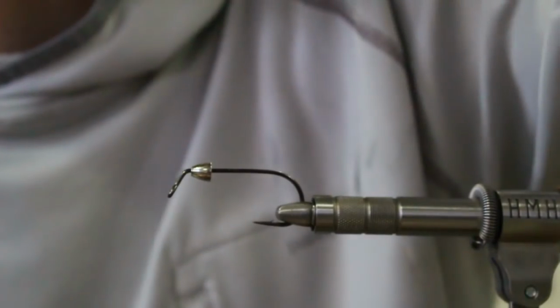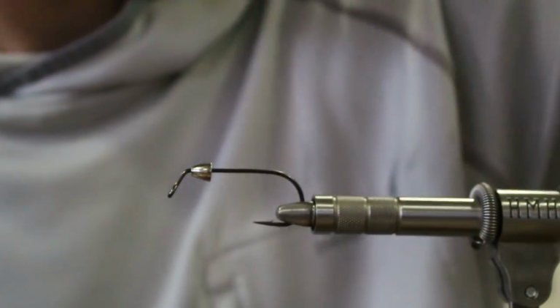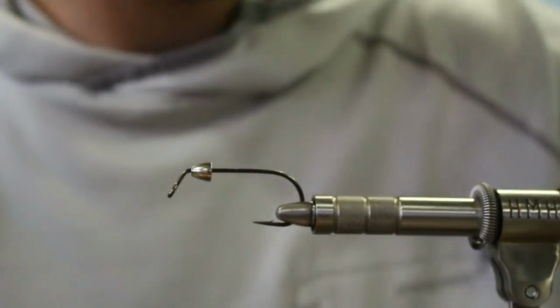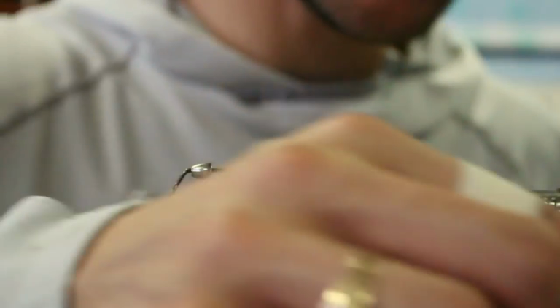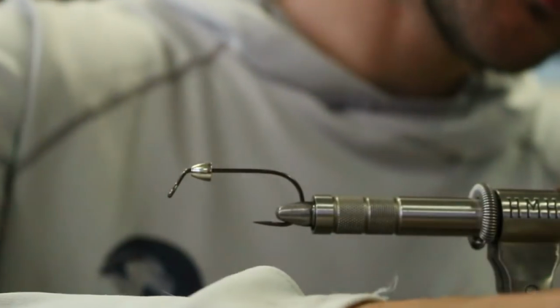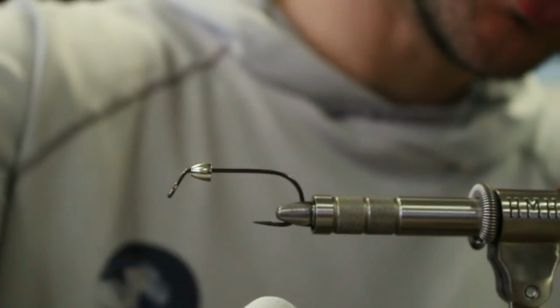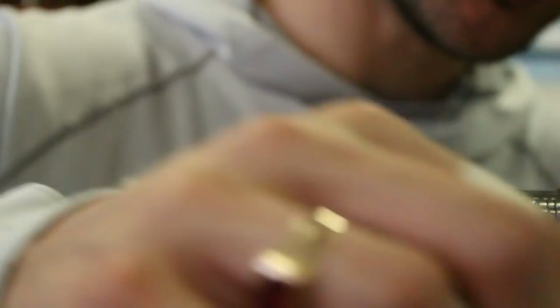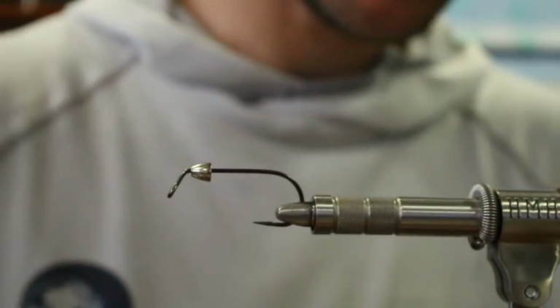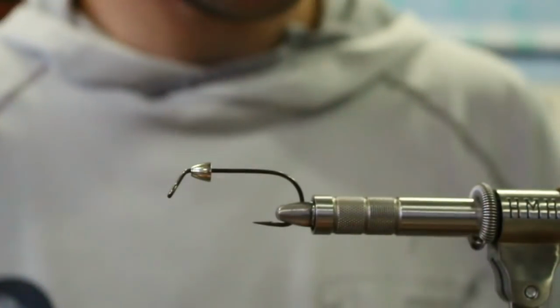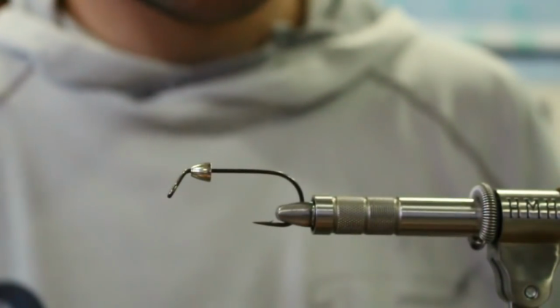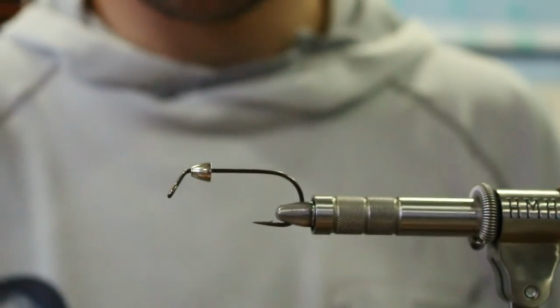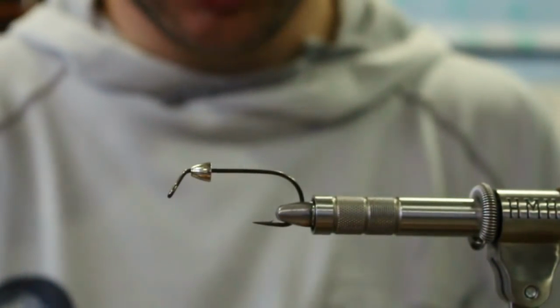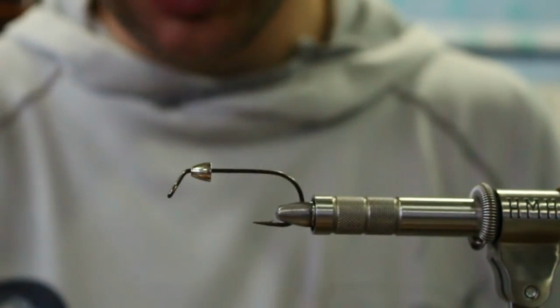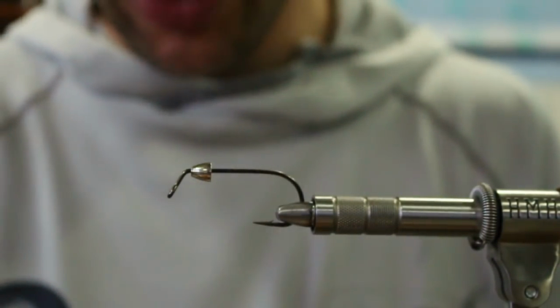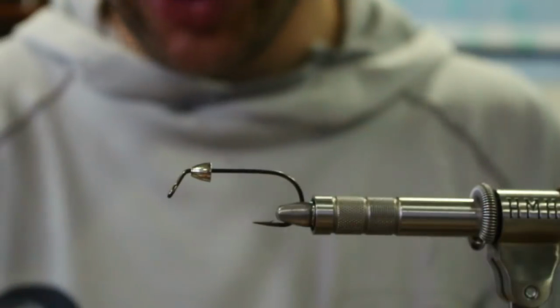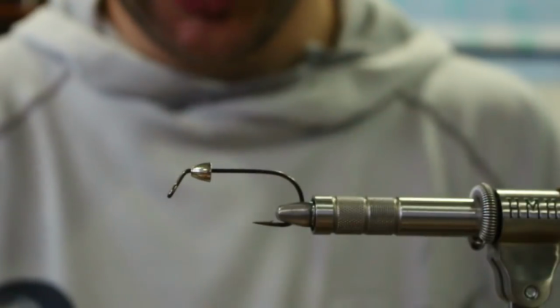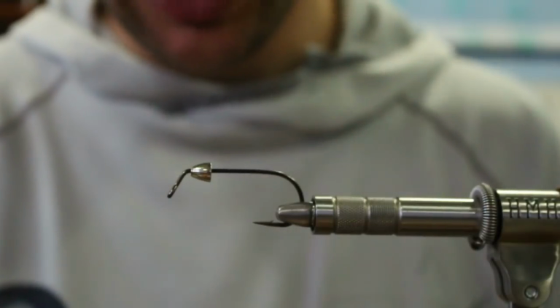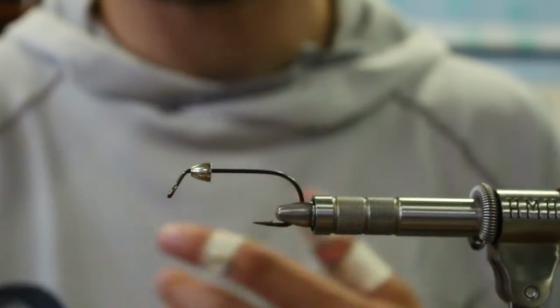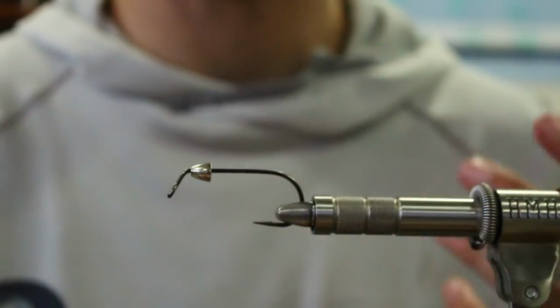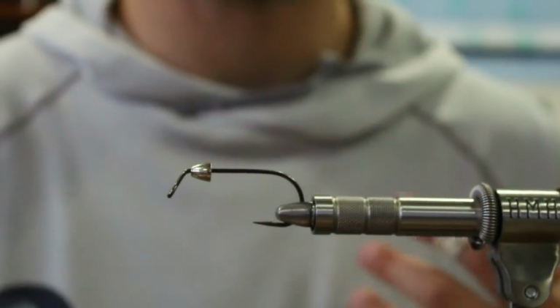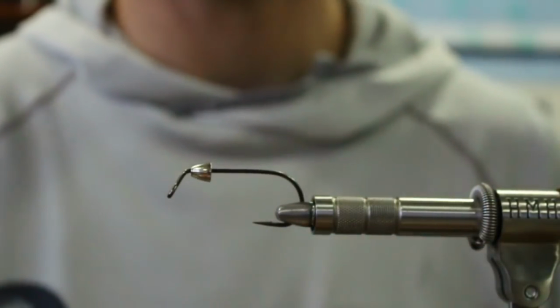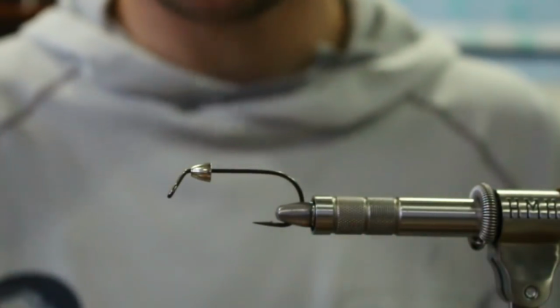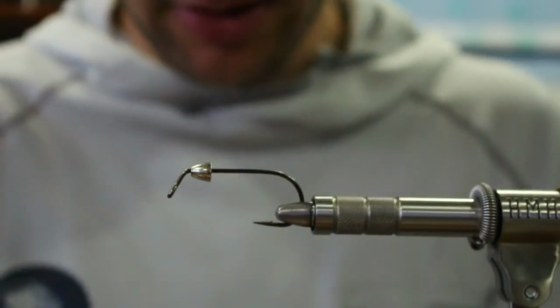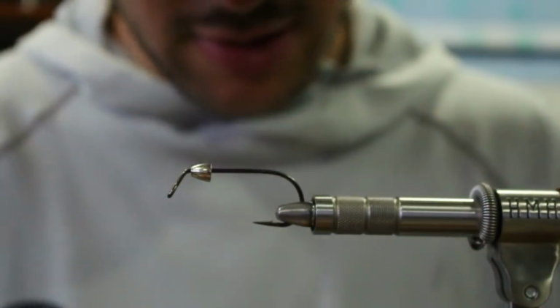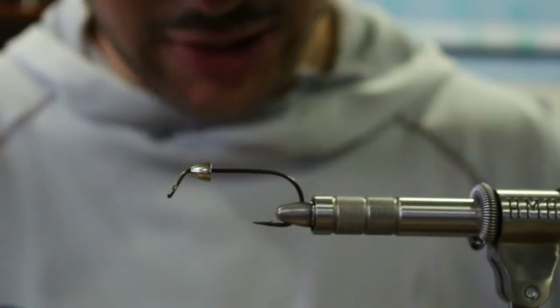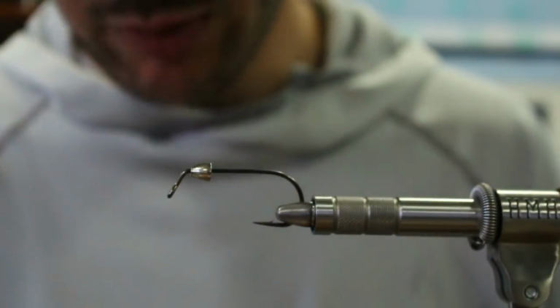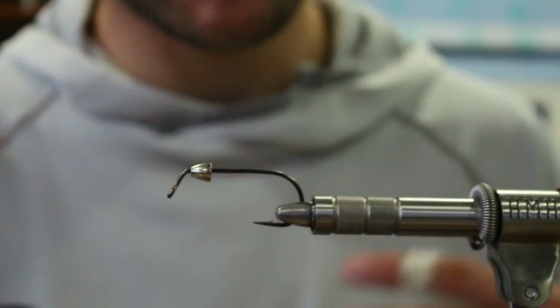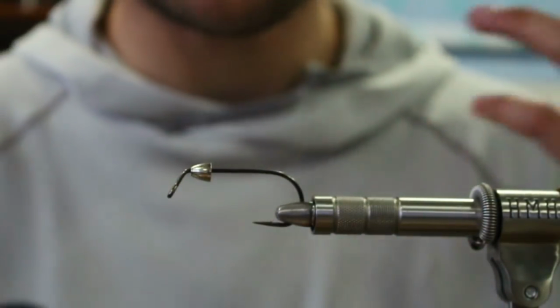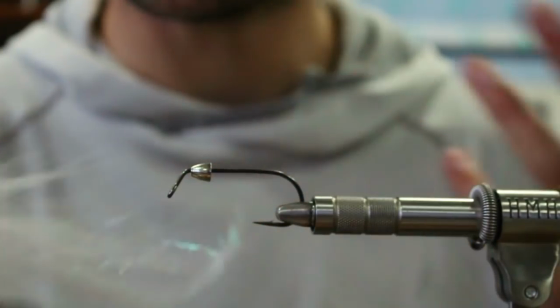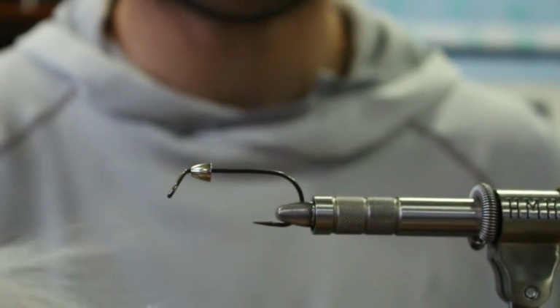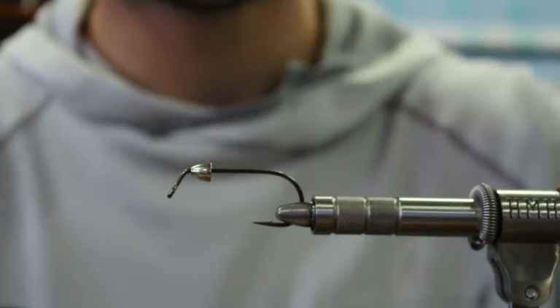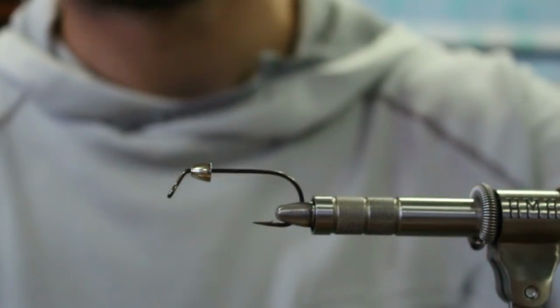What's going on guys, Gunner here. Welcome to the third video, and really this intro to predator fly design. We're basically designing bucktail flies.